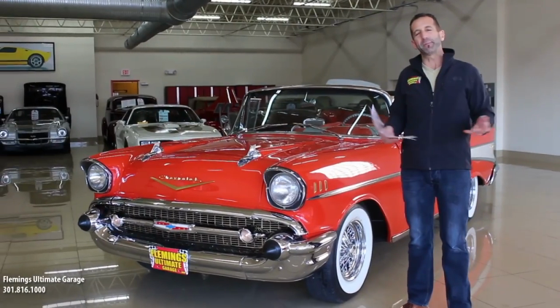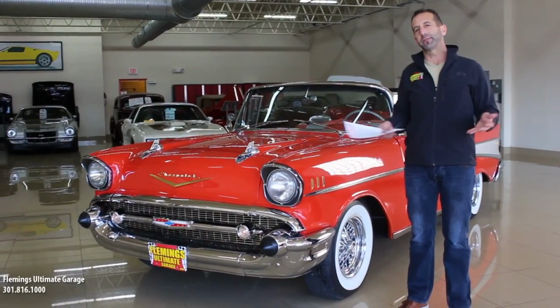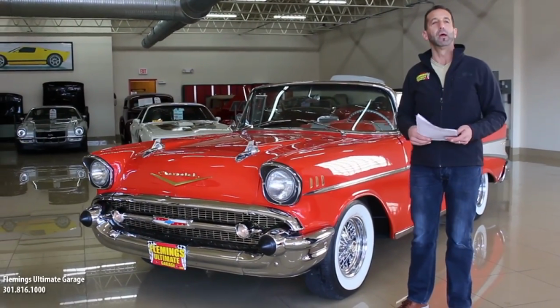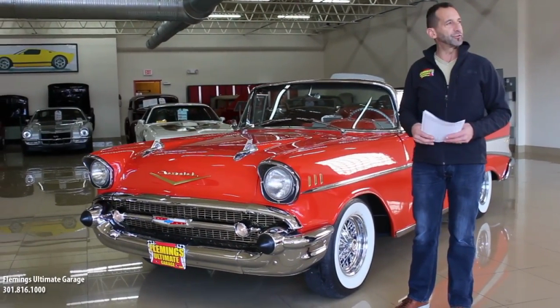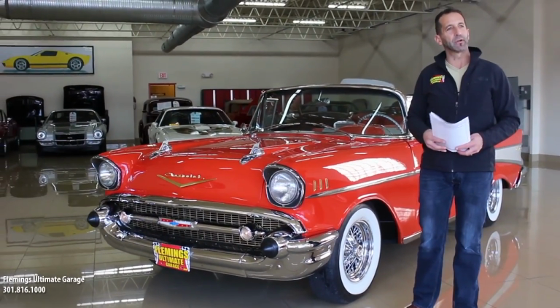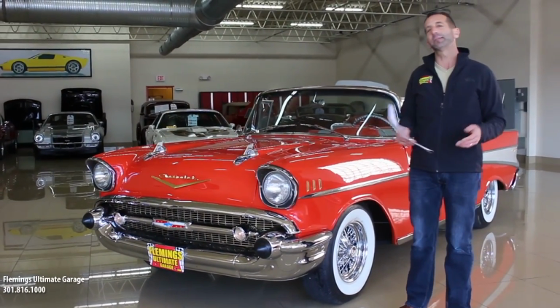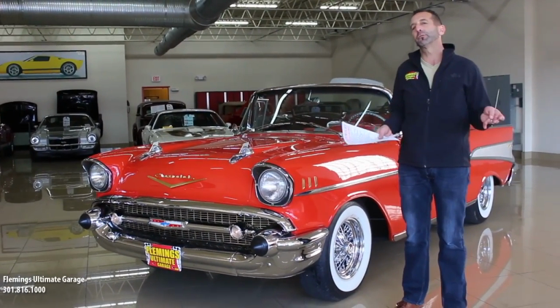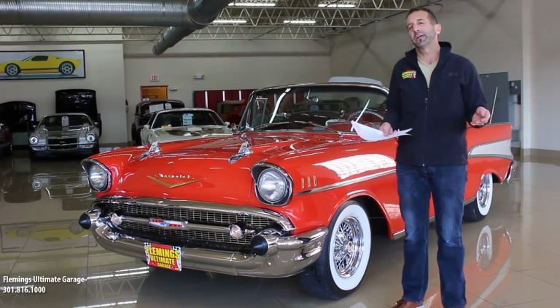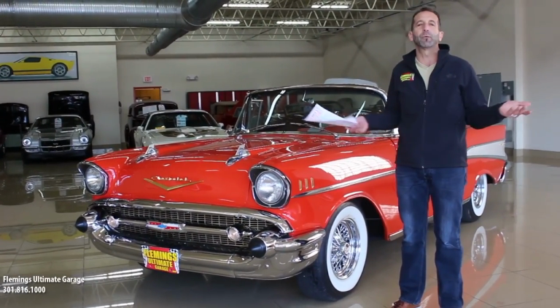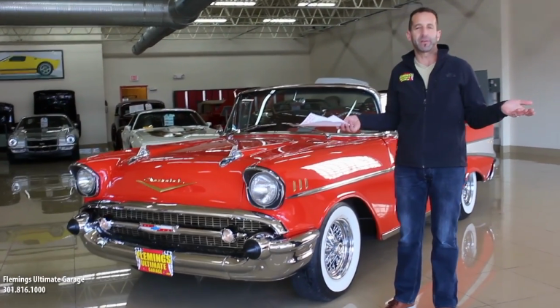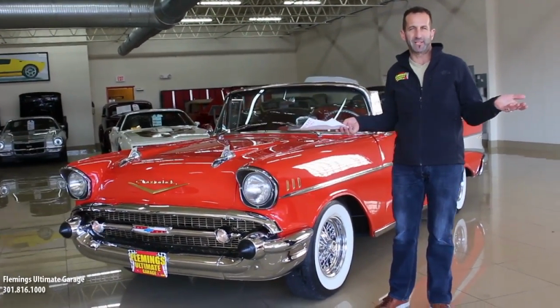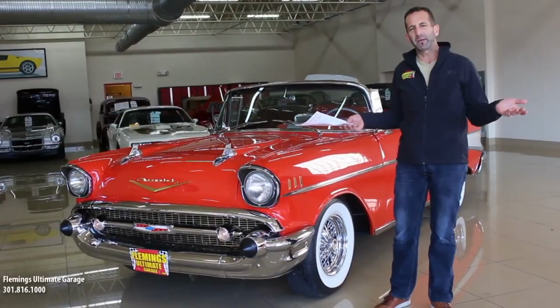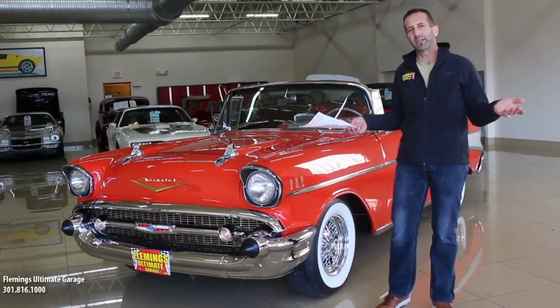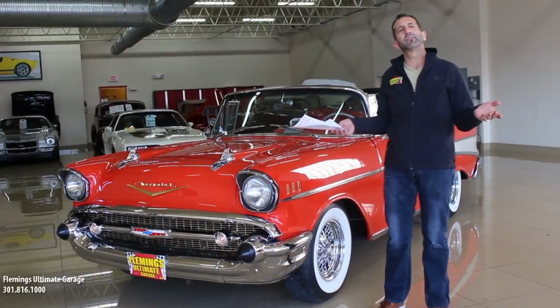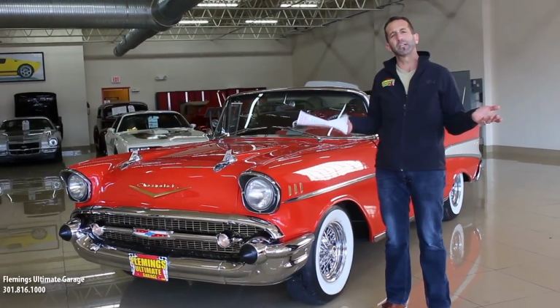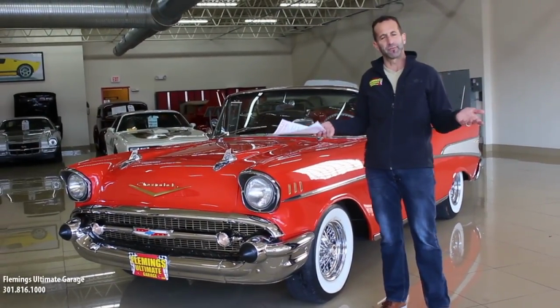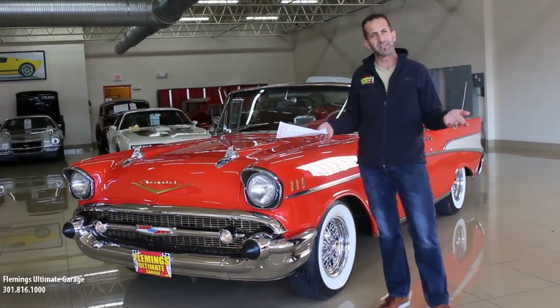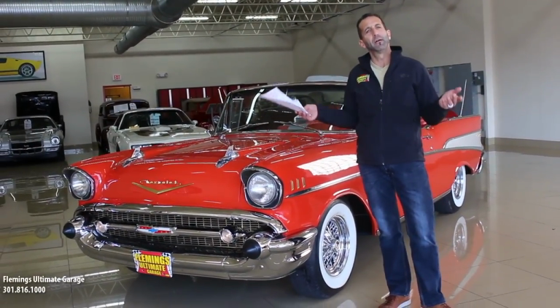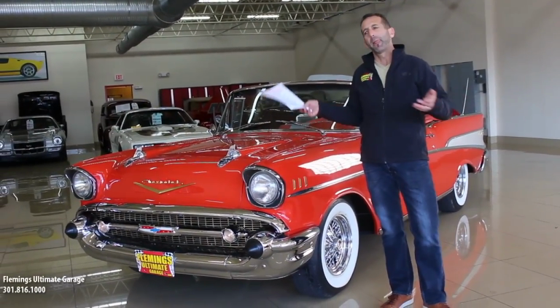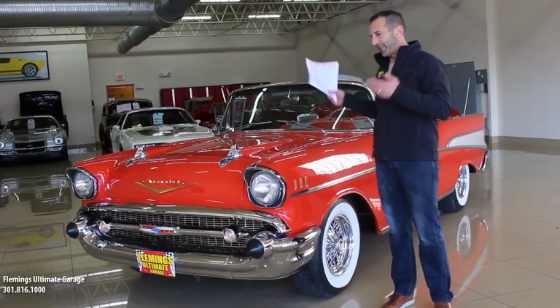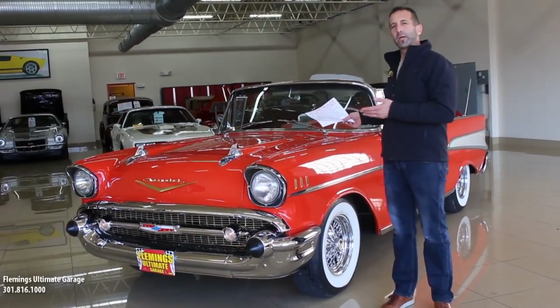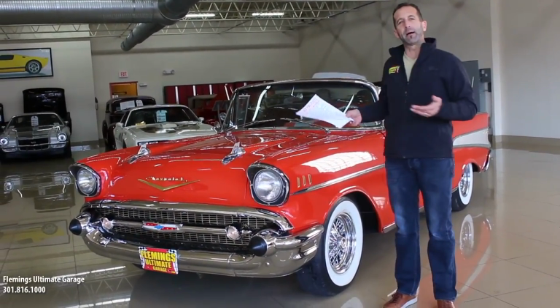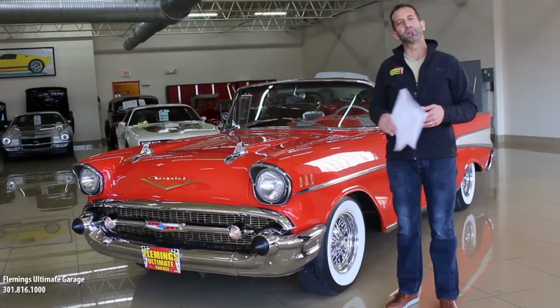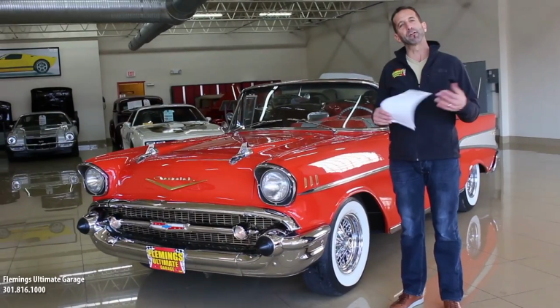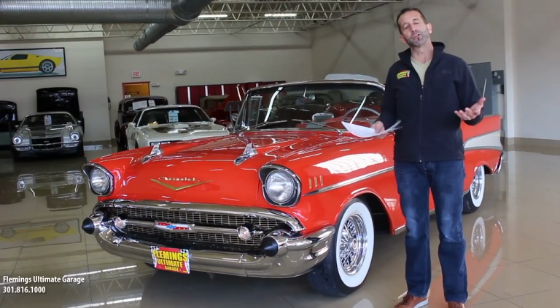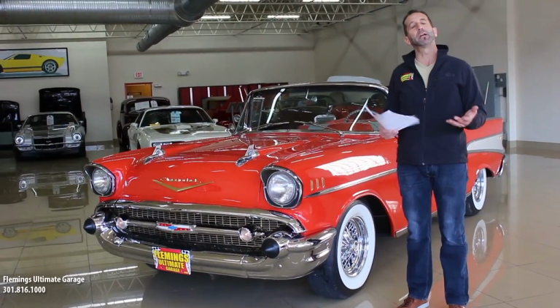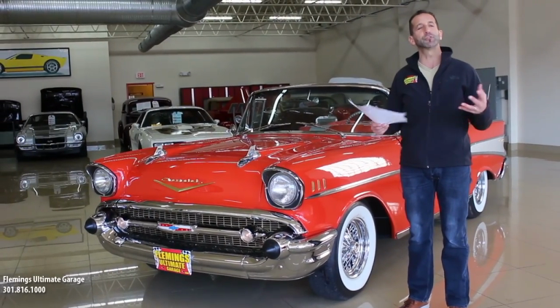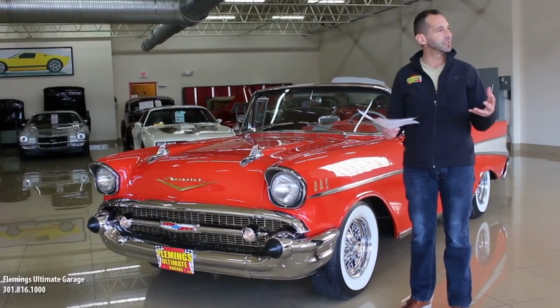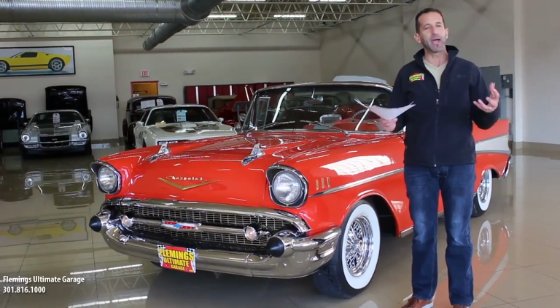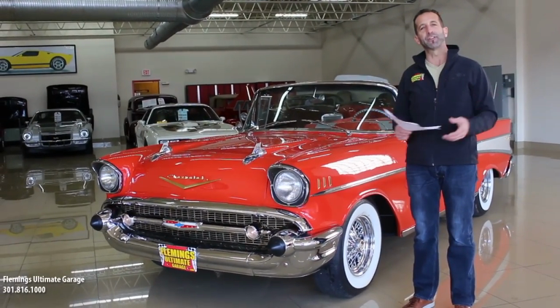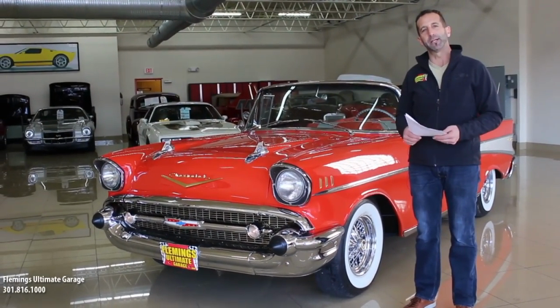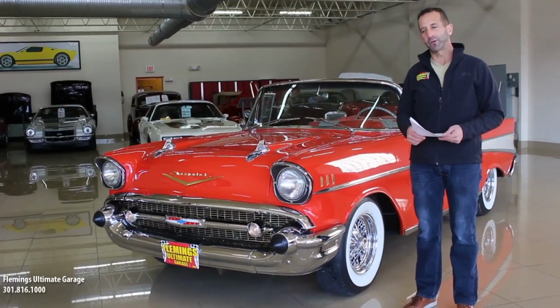People ask me all the time, what's your favorite car? And that's impossible to say. It's like saying, what's your favorite kid? We love our kids for different reasons. This is in my top five of my favorite cars in the world because there's so much effort and style put into this car.